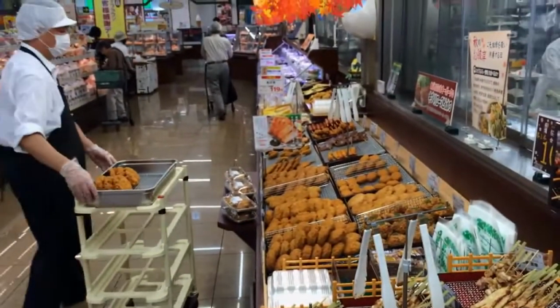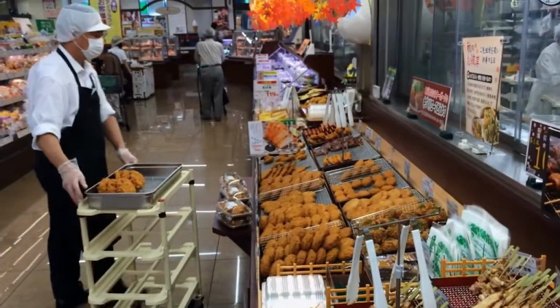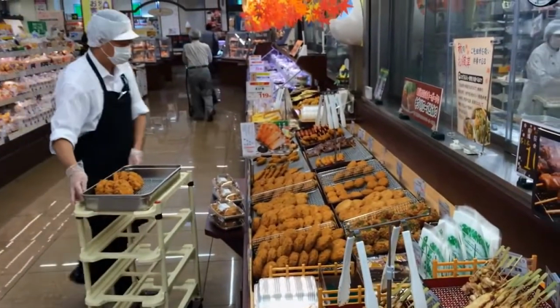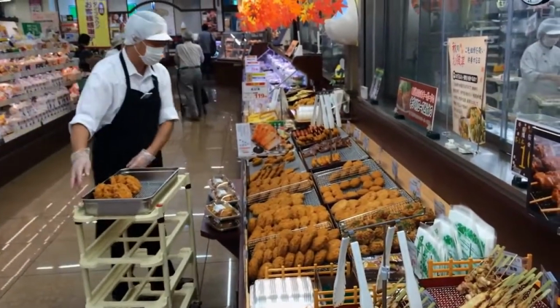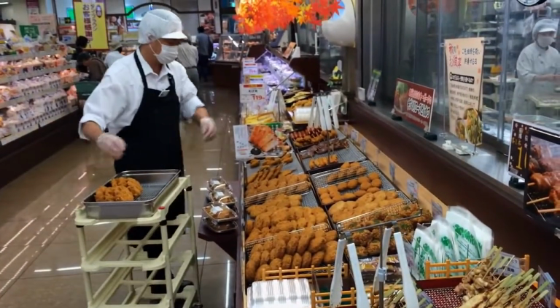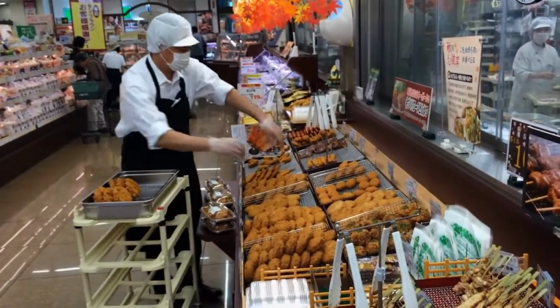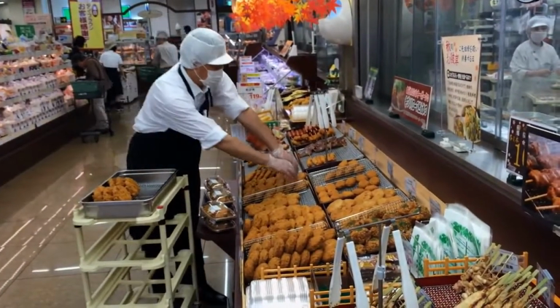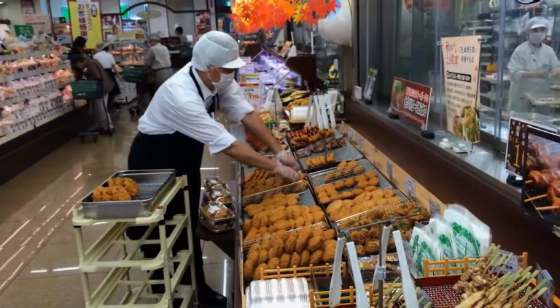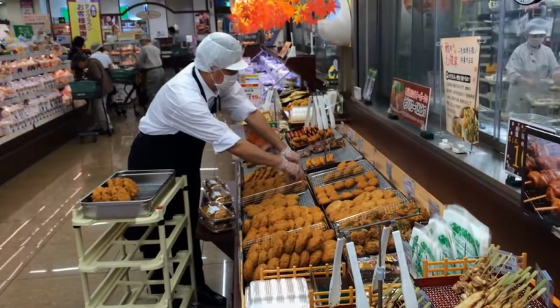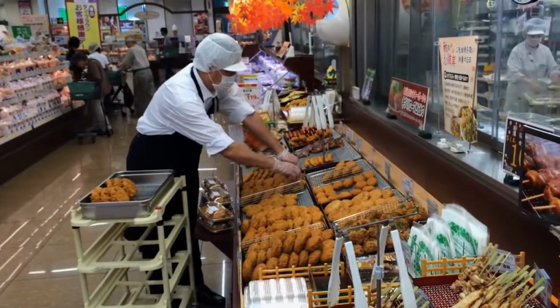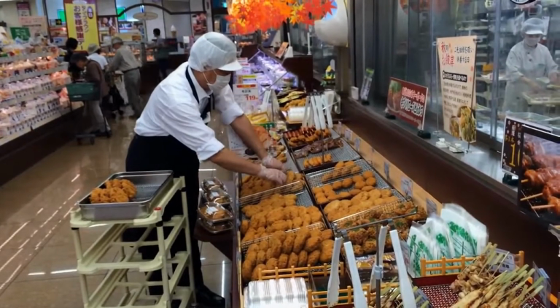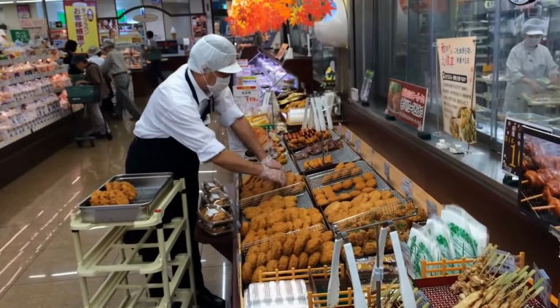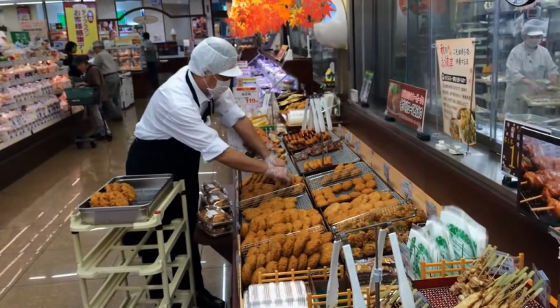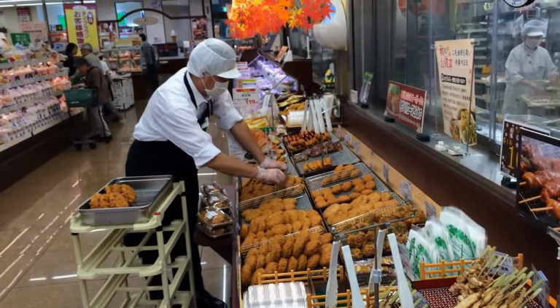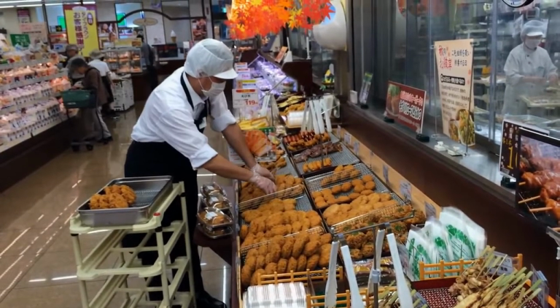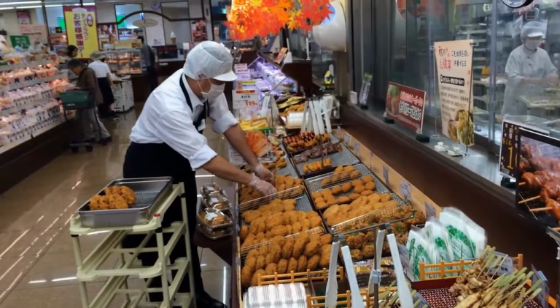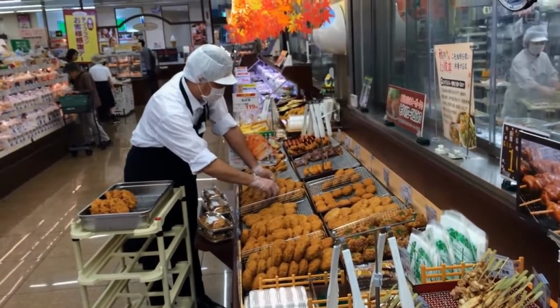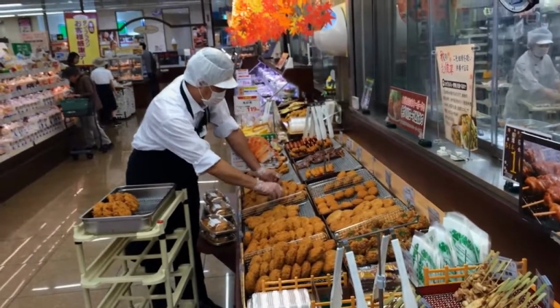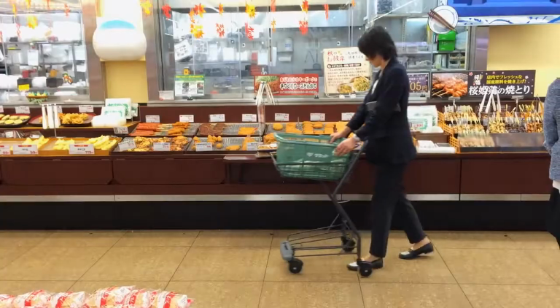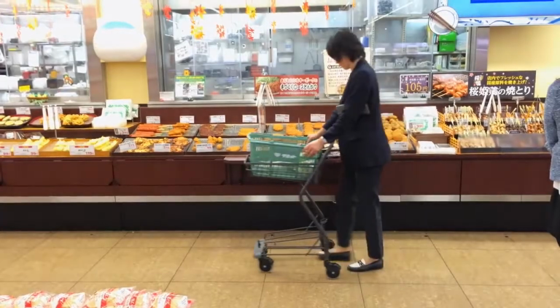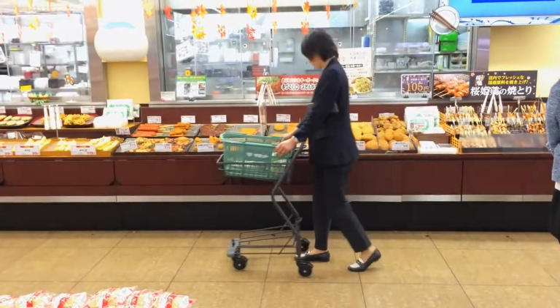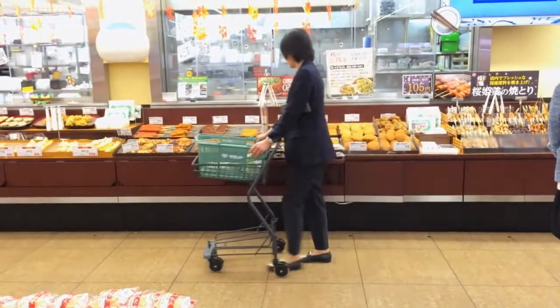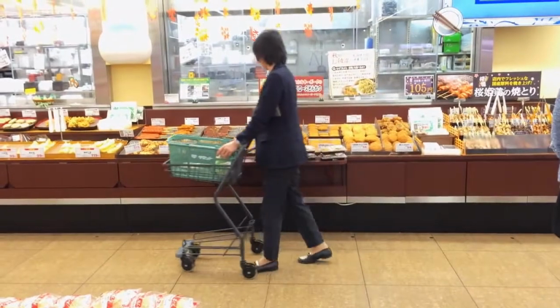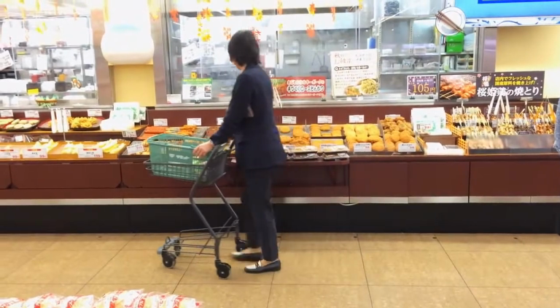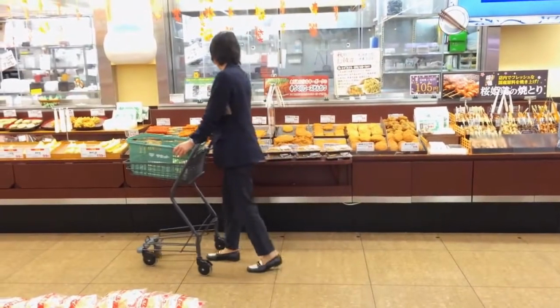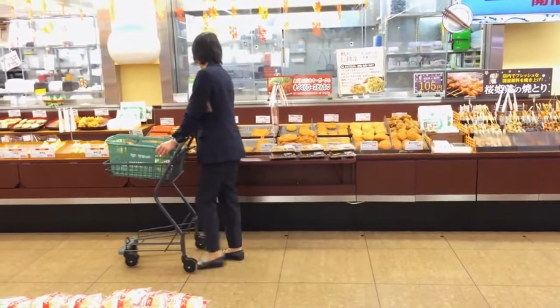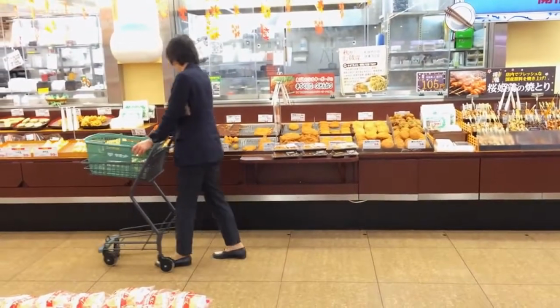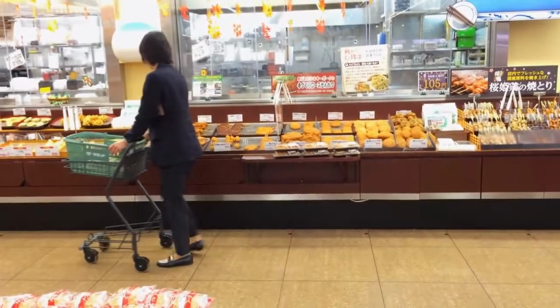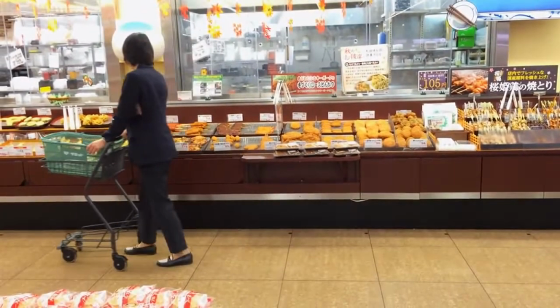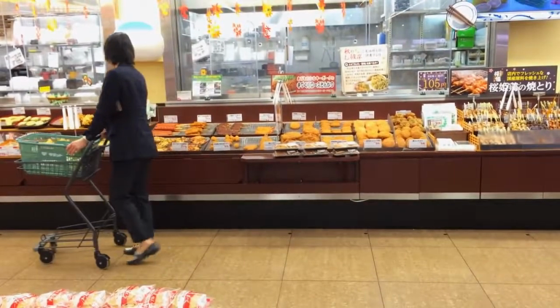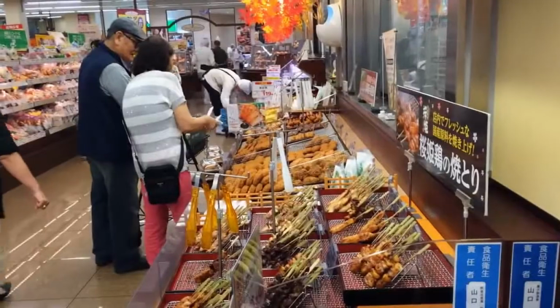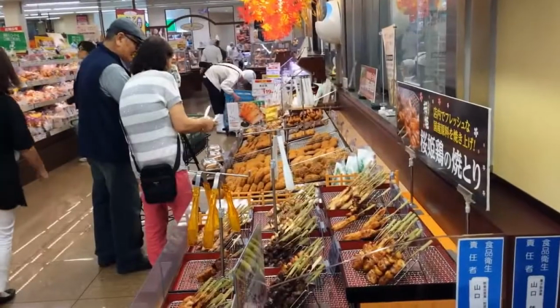Silky pork is a special breed designed especially for the Japanese market. Selective breeding and the pig's diet create a sweeter and more marbled piece of pork.